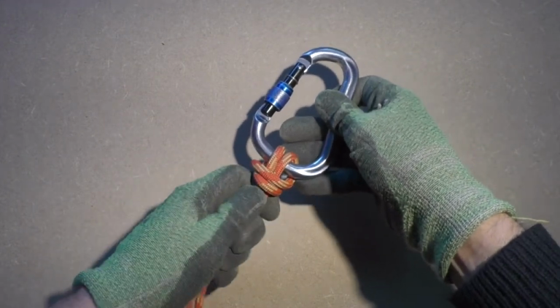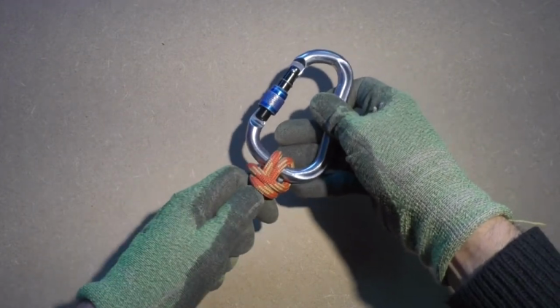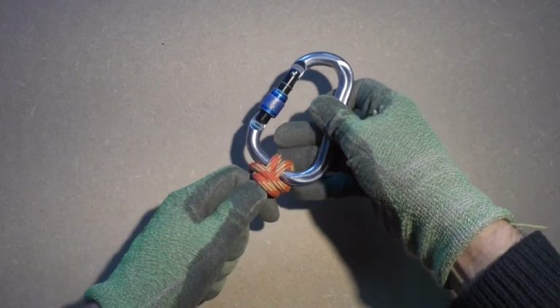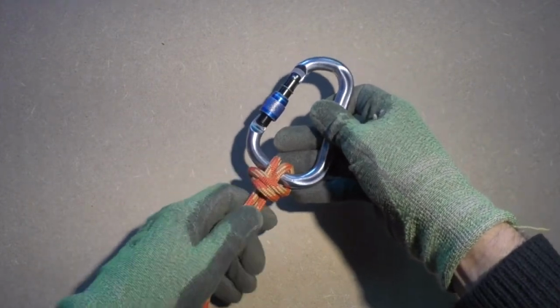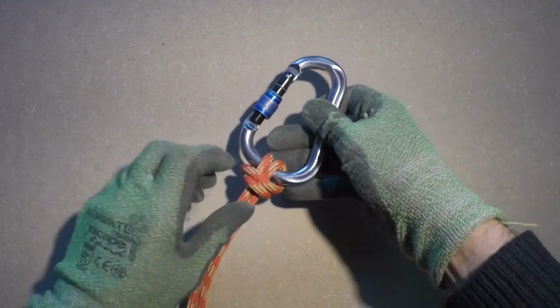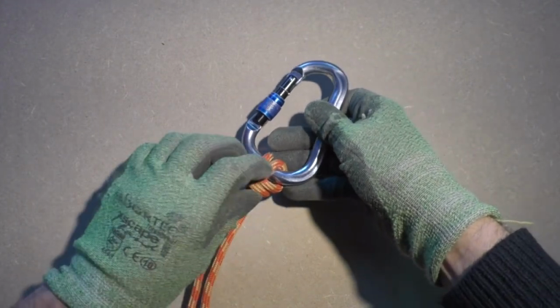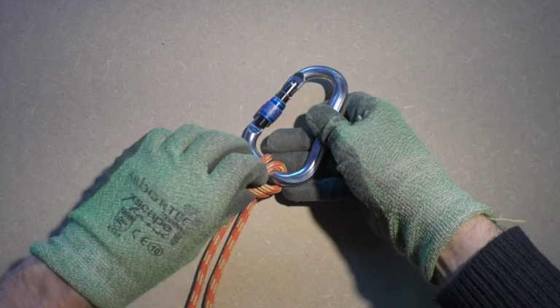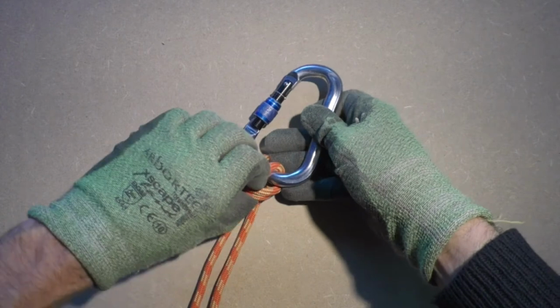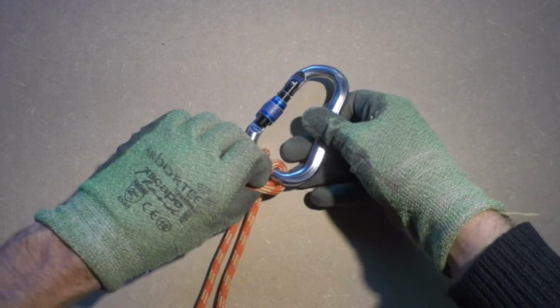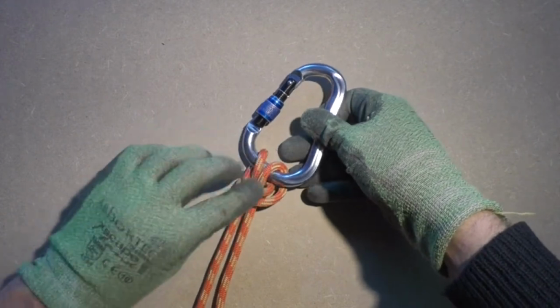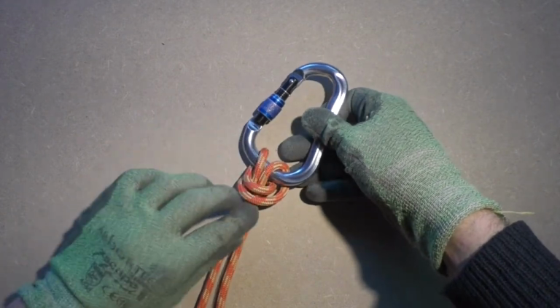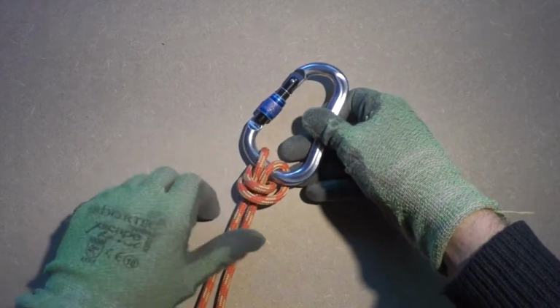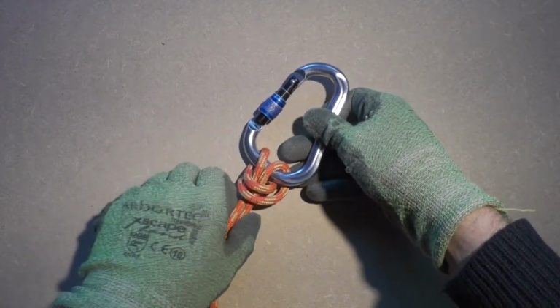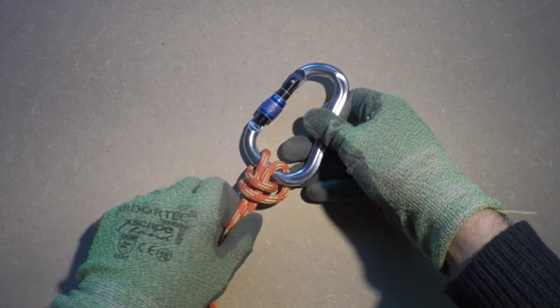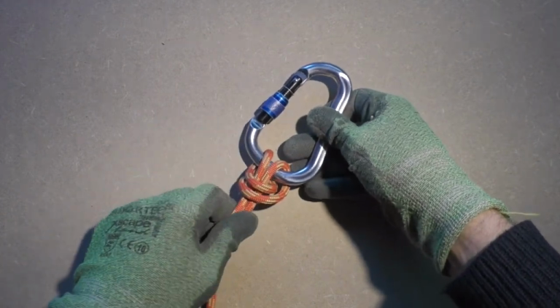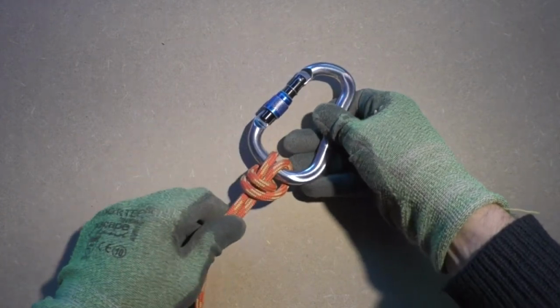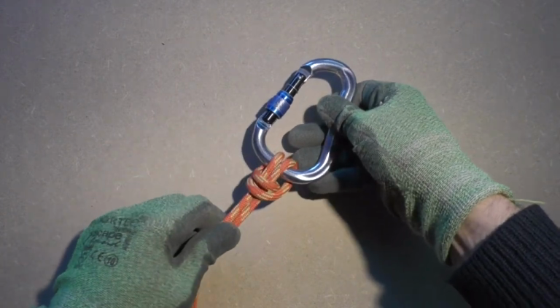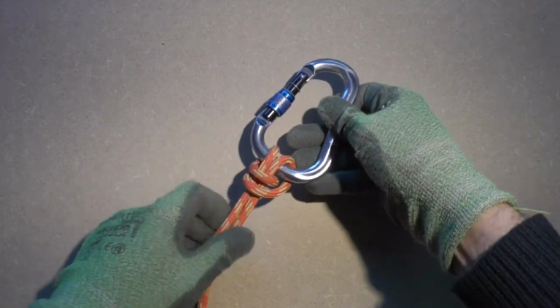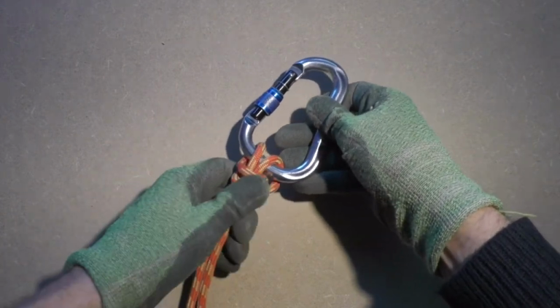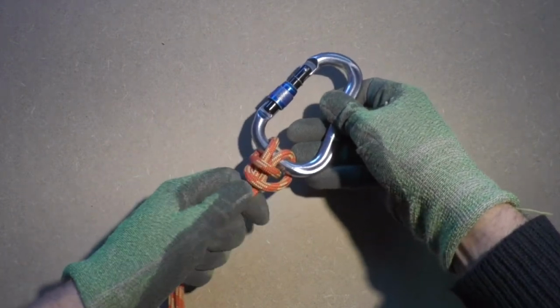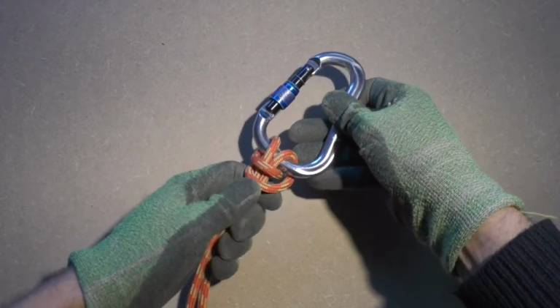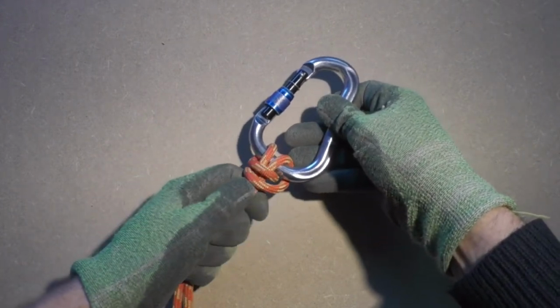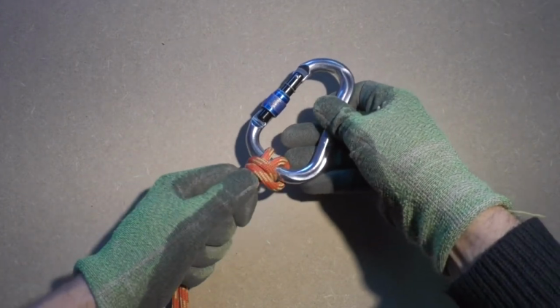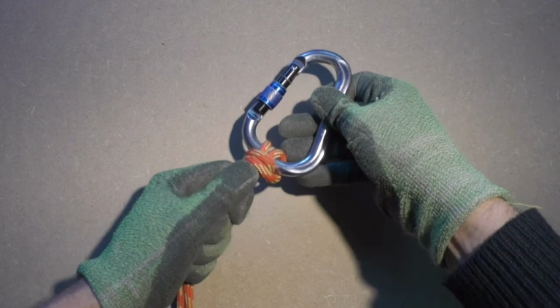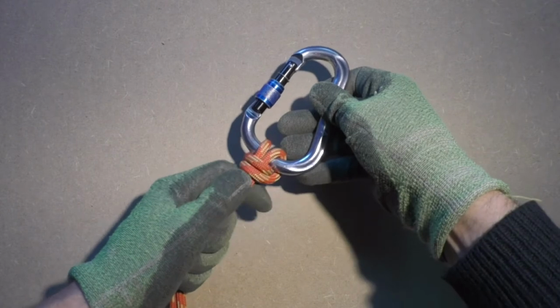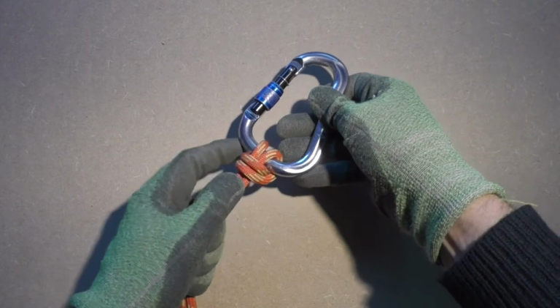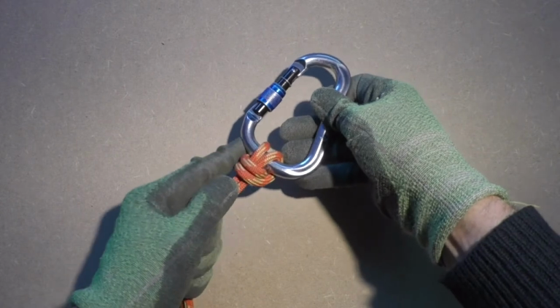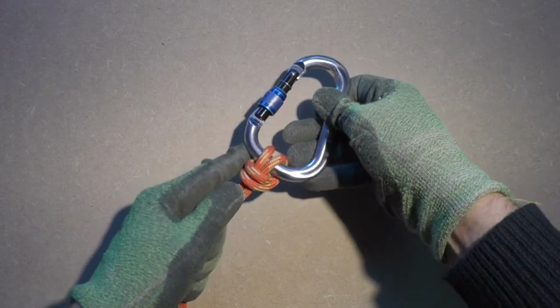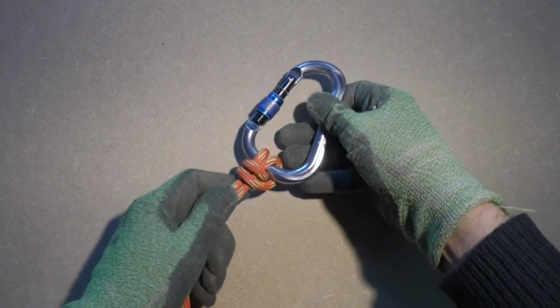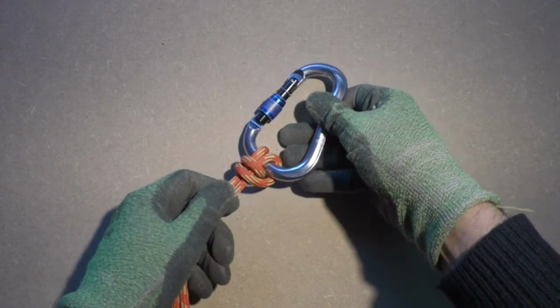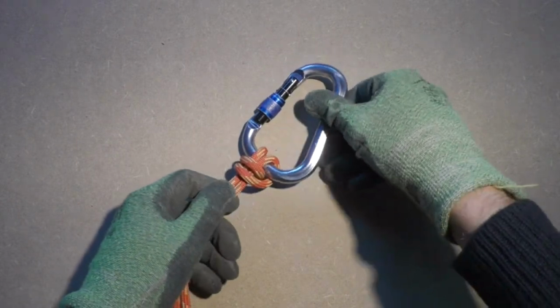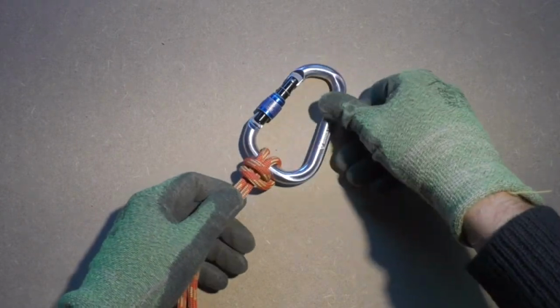When you follow the steps you should have ended up with the same knot as shown in the video. Dress the knot where needed. As mentioned before, sometimes the coils move around a bit.